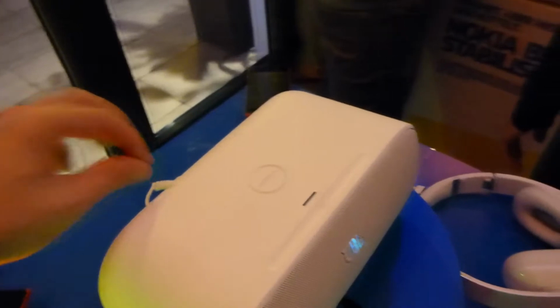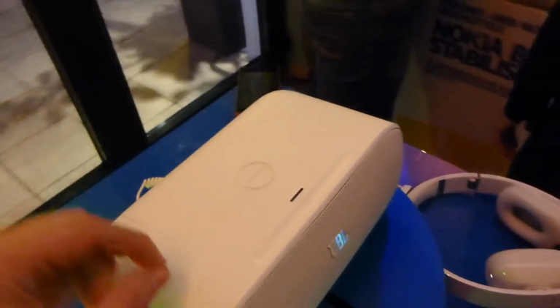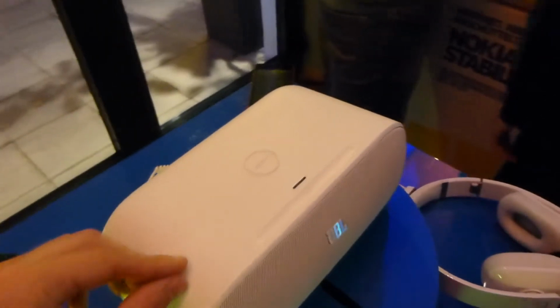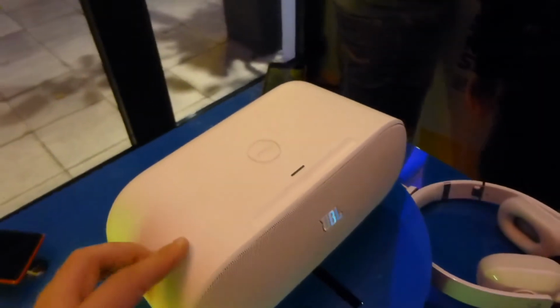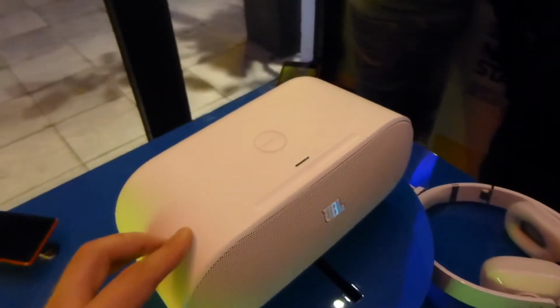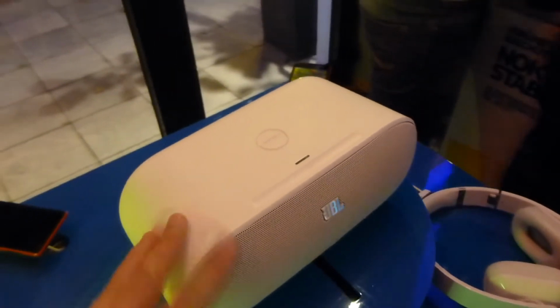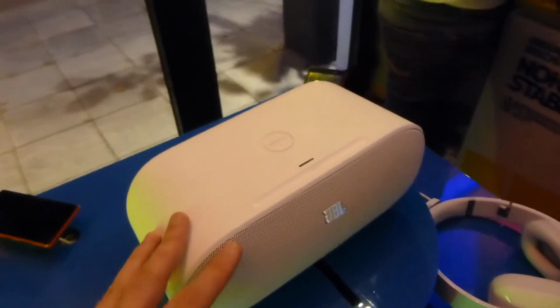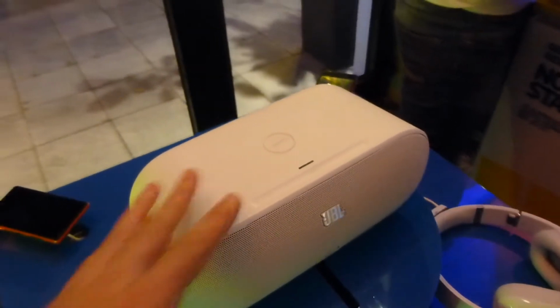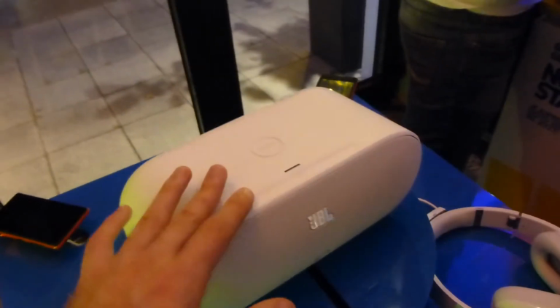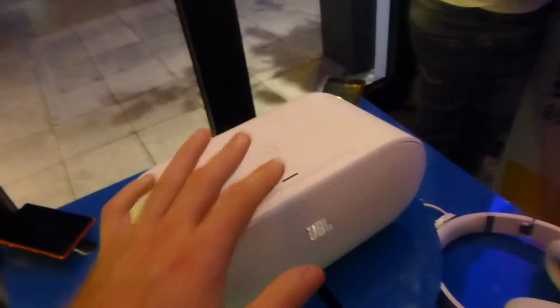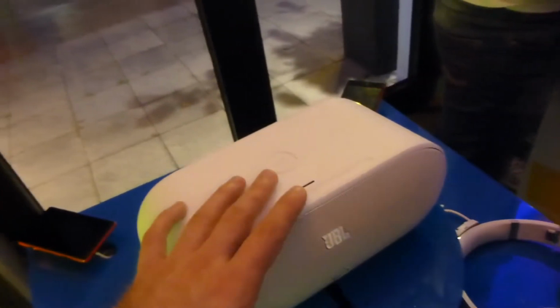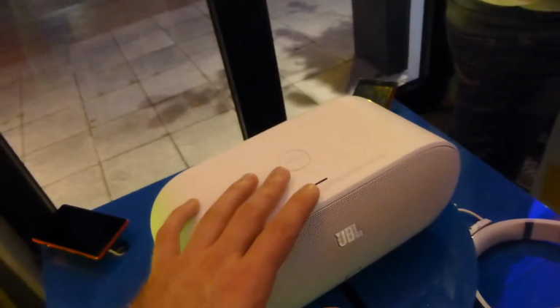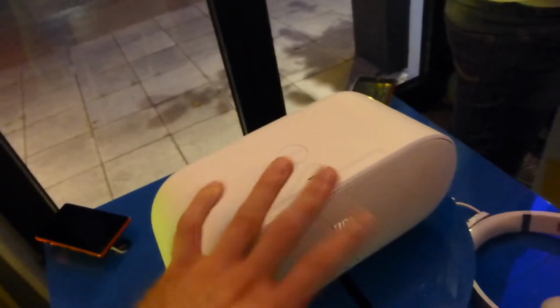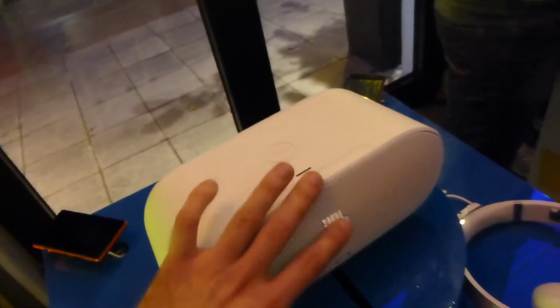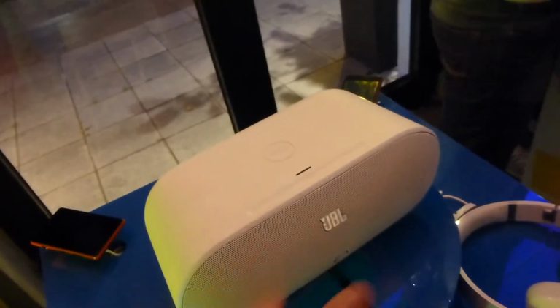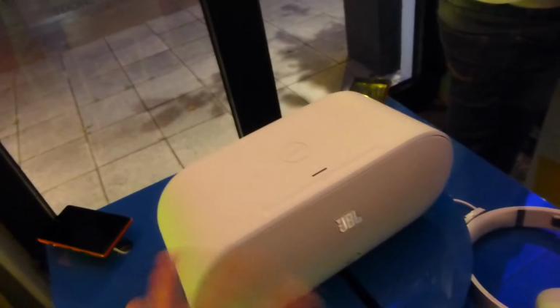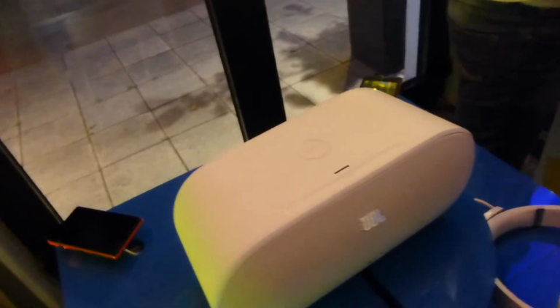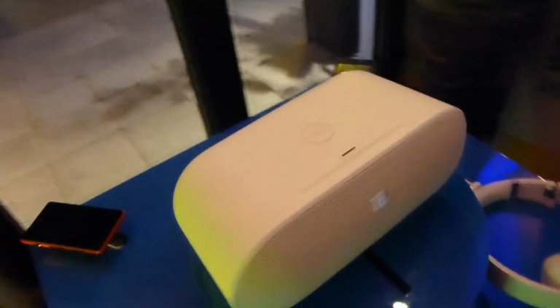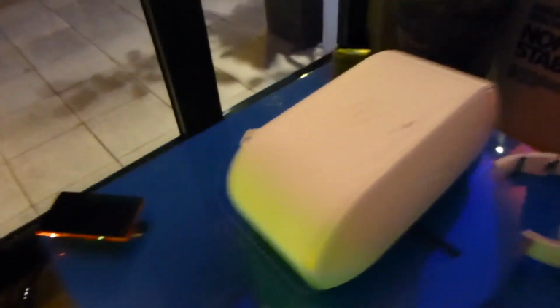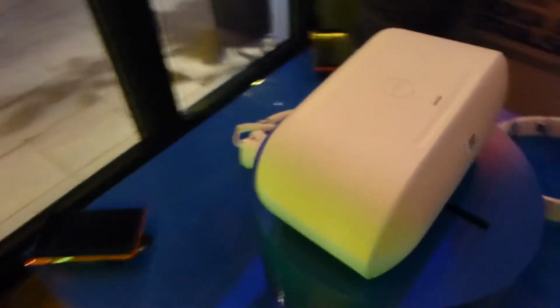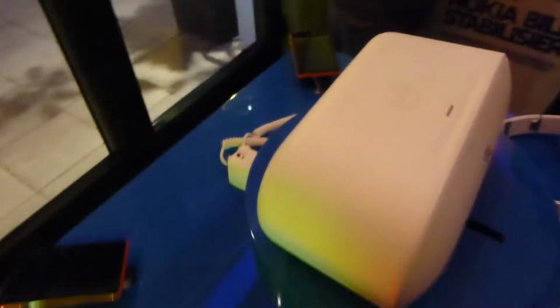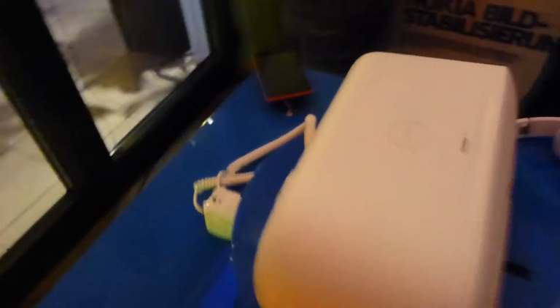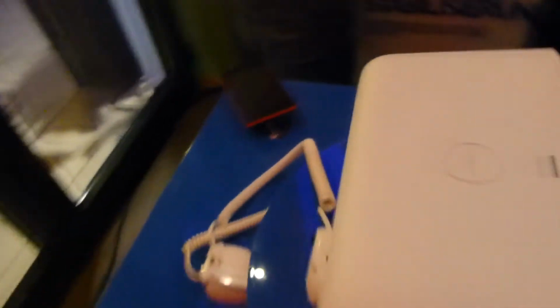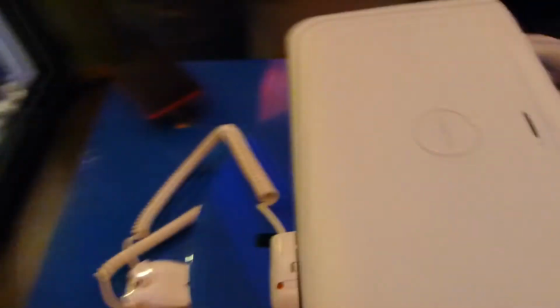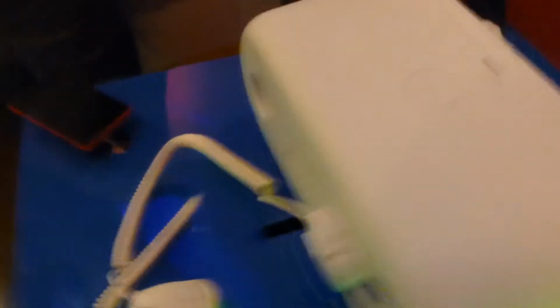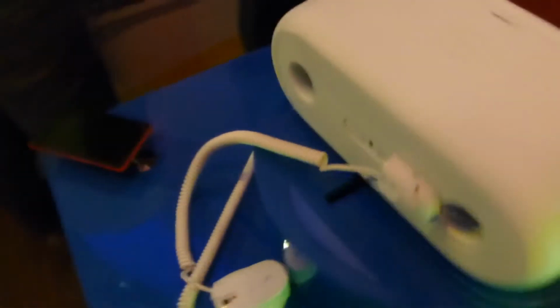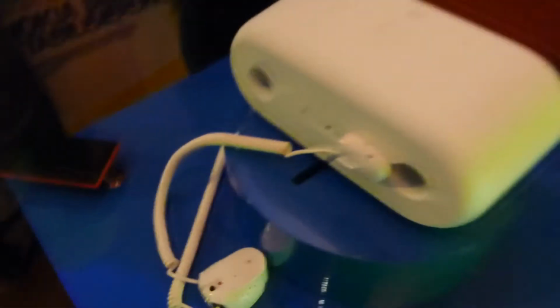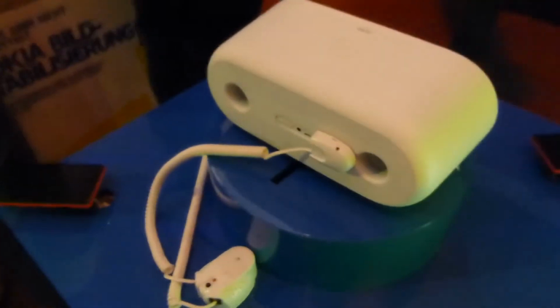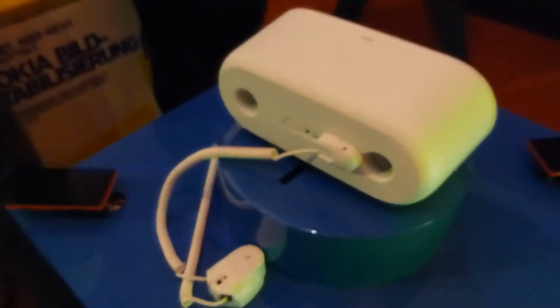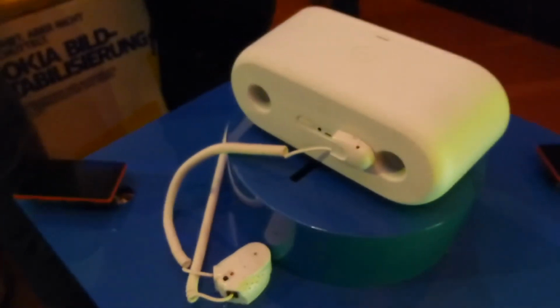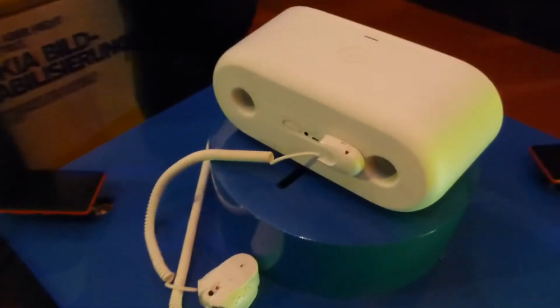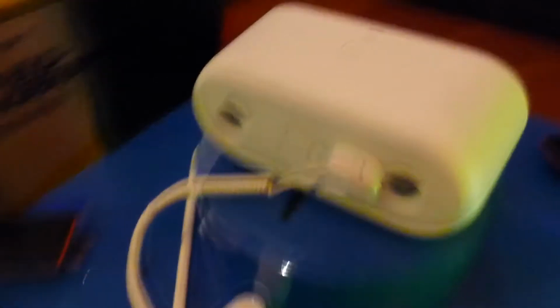Alternatively, you can charge via direct plug-in using the power port on the back. It connects automatically via Bluetooth and plays music. You can also use it with older devices.